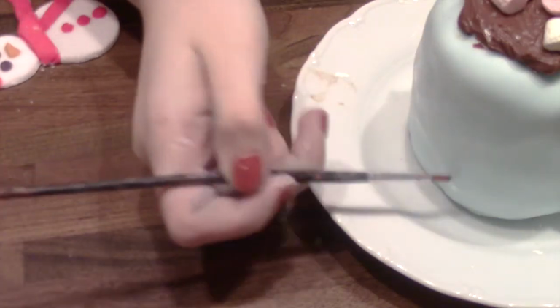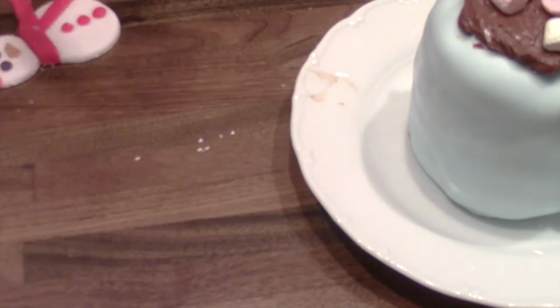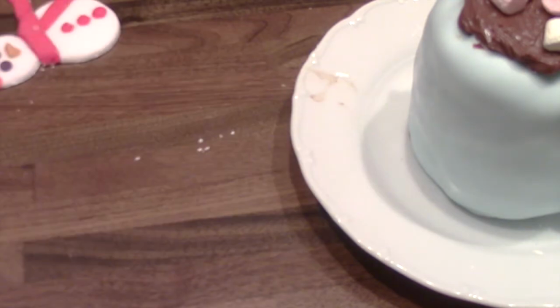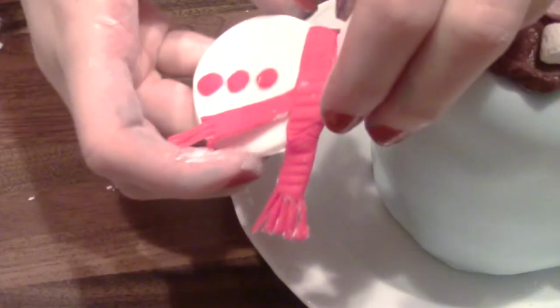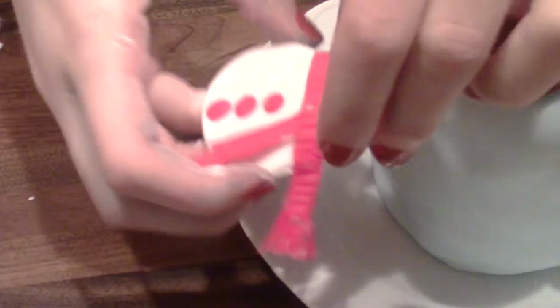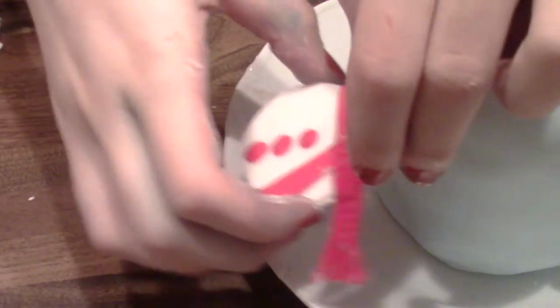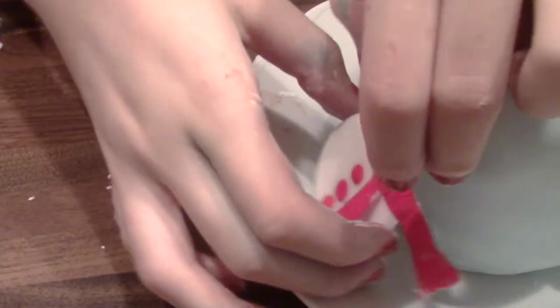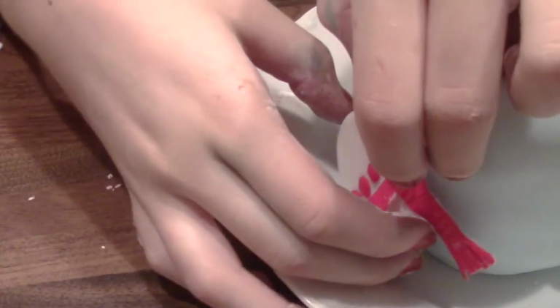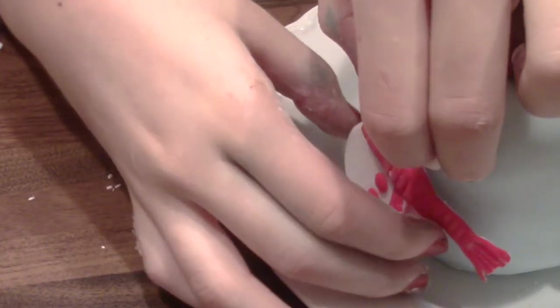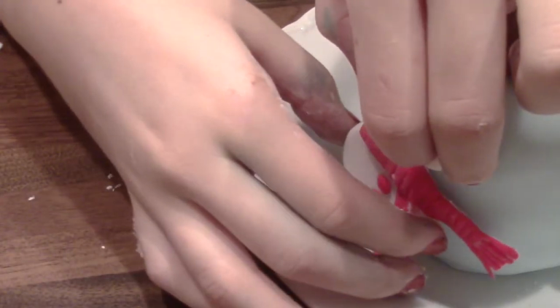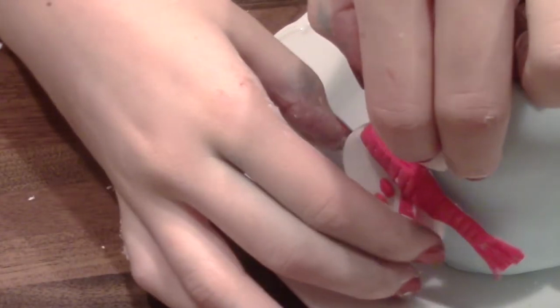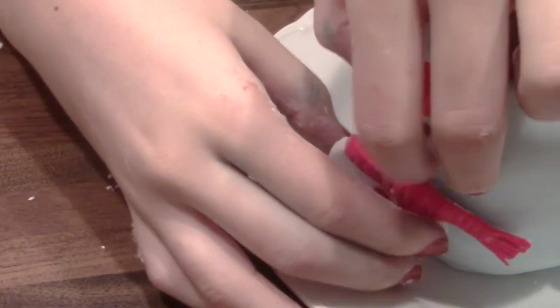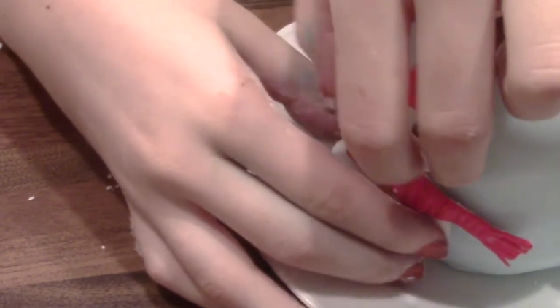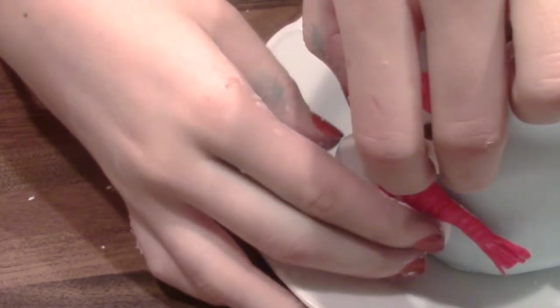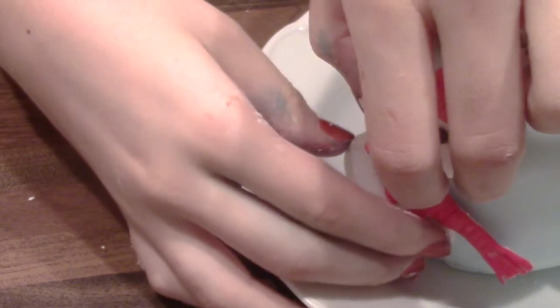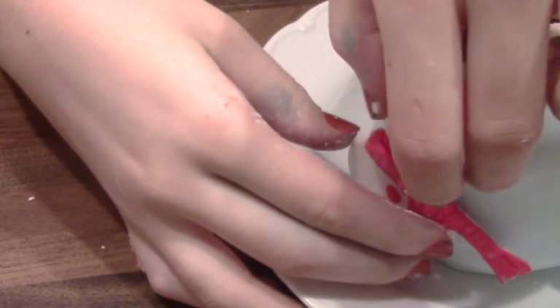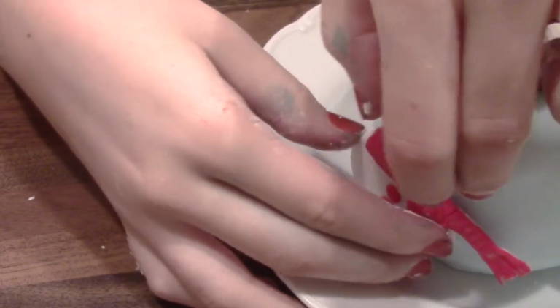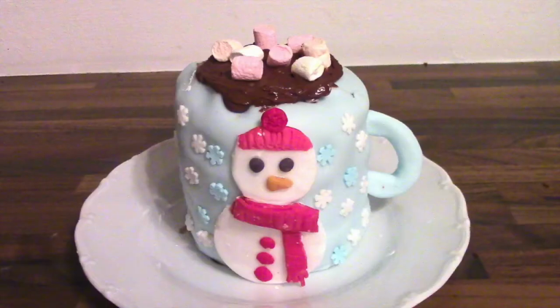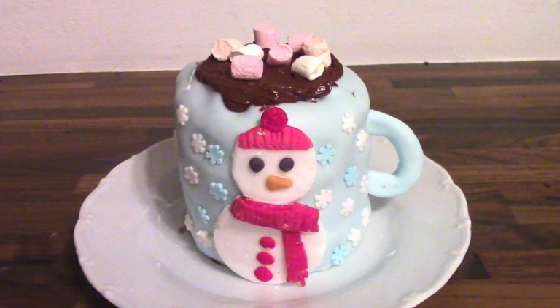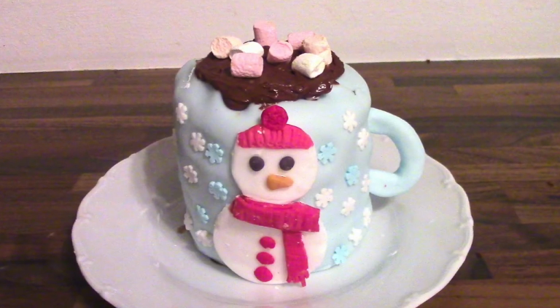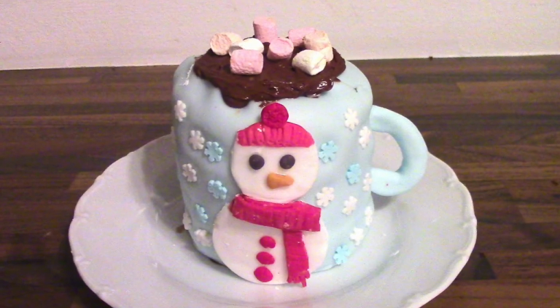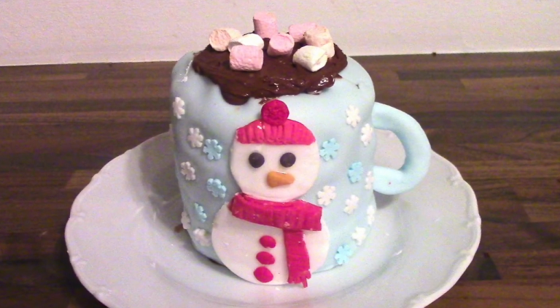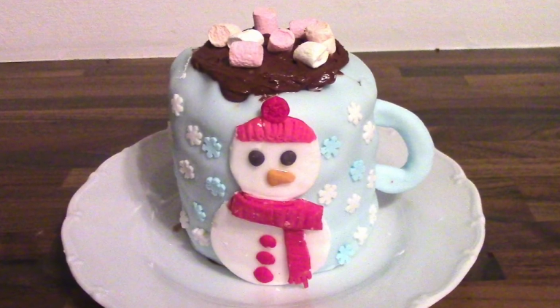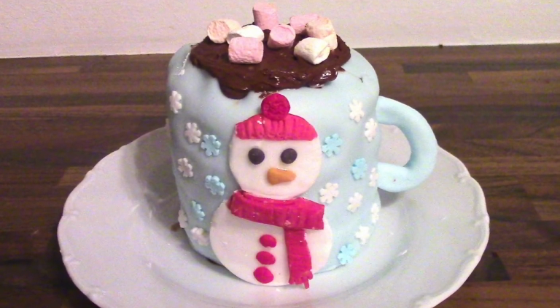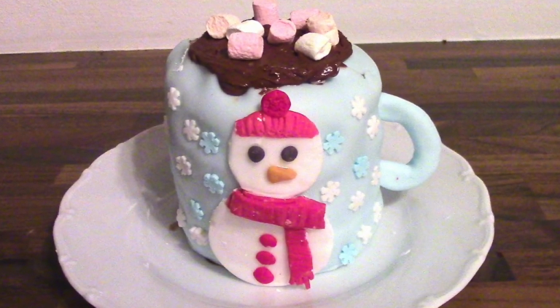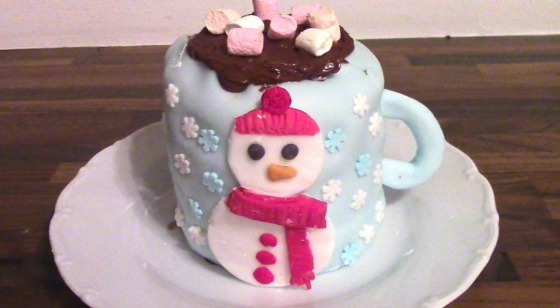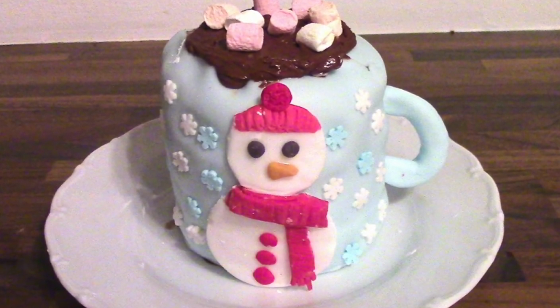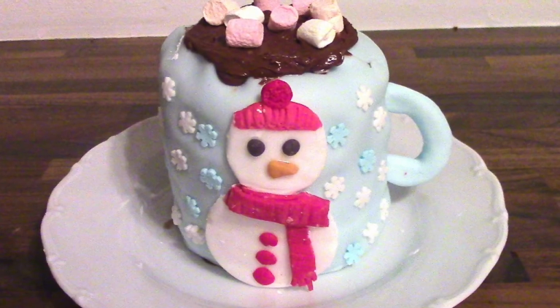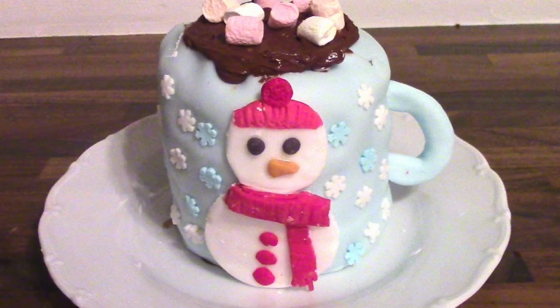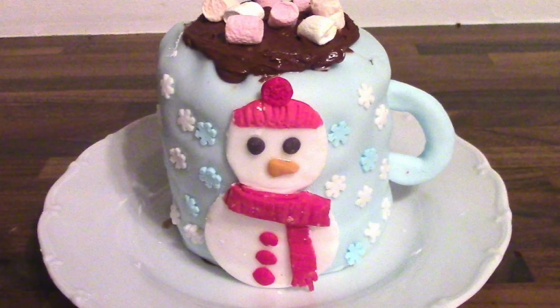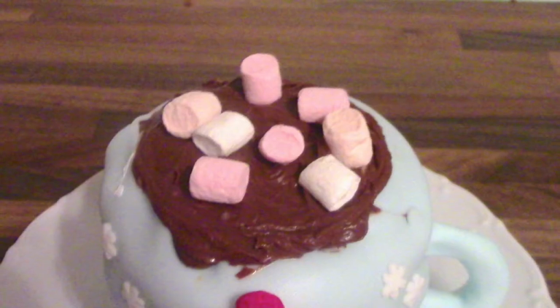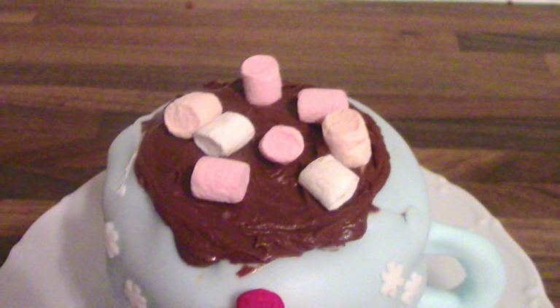To finish the cake, use some tap water and just glue your little snowman on one side of the cake. And I also used some snowflake sprinkles just to decorate it a little bit more.